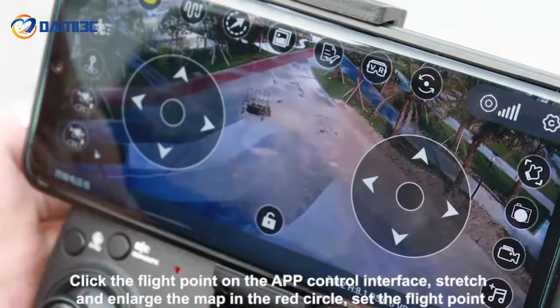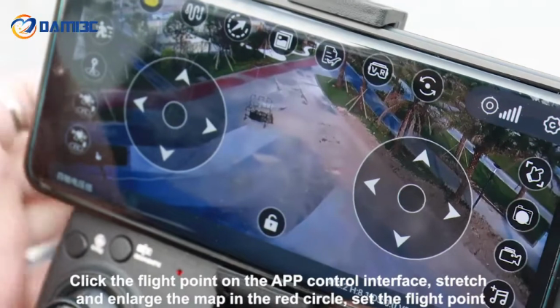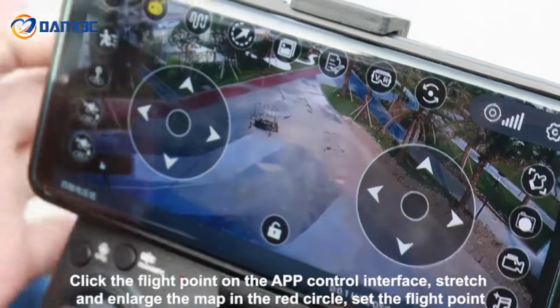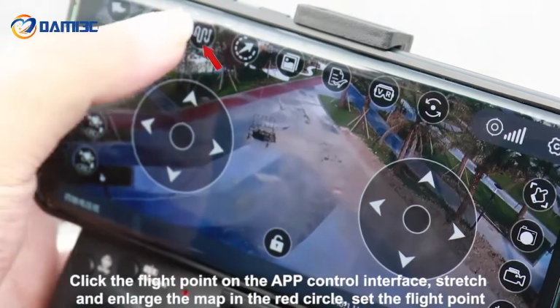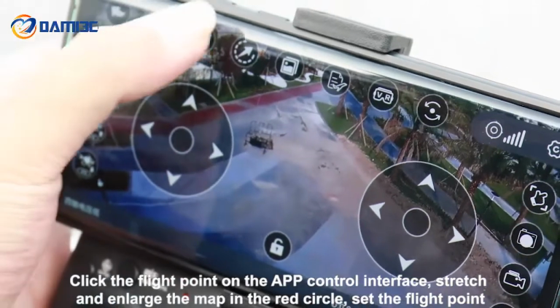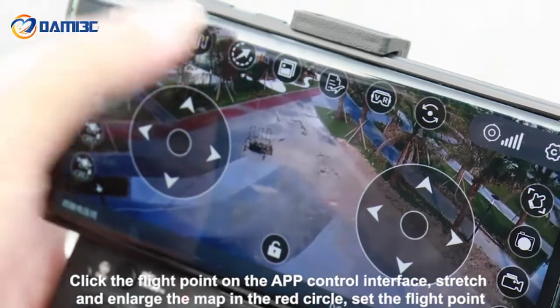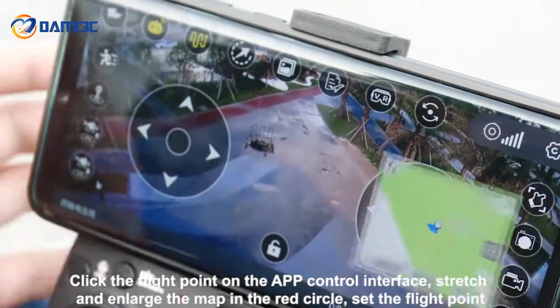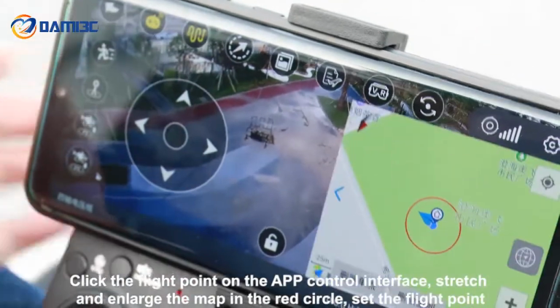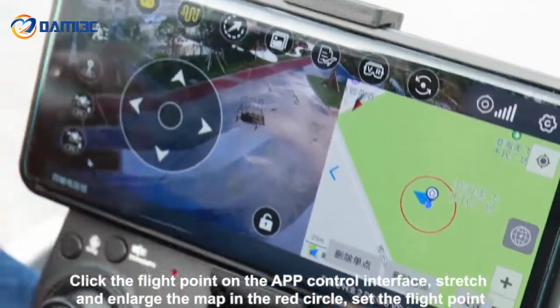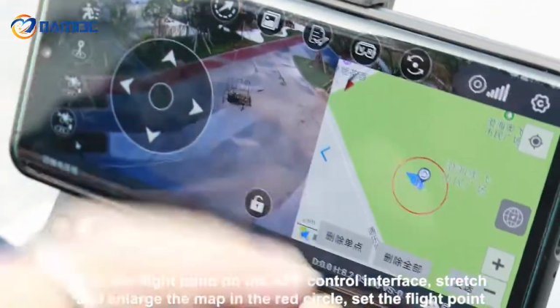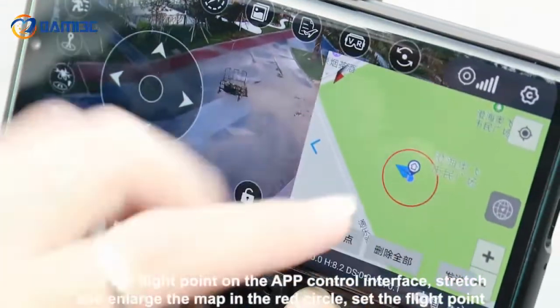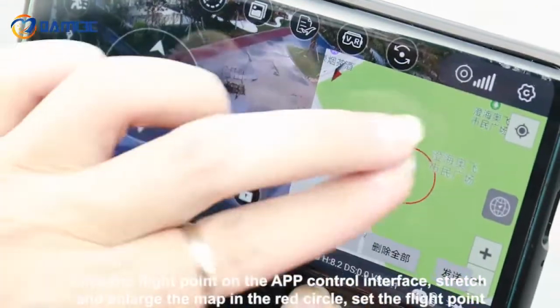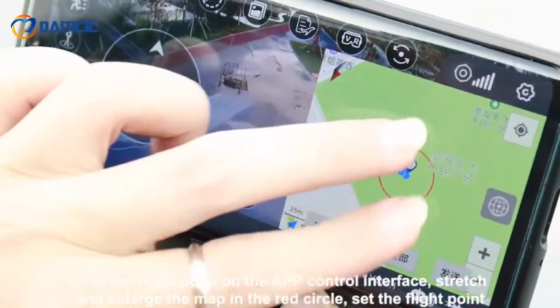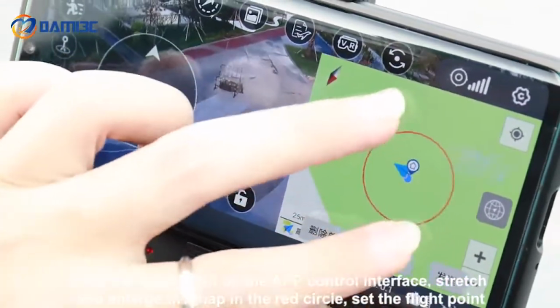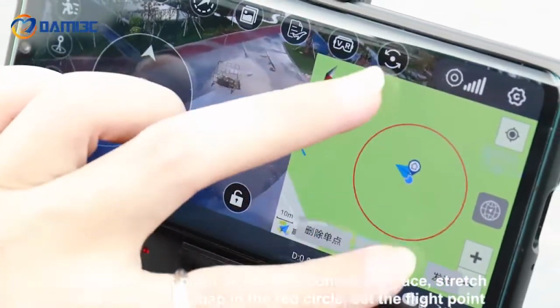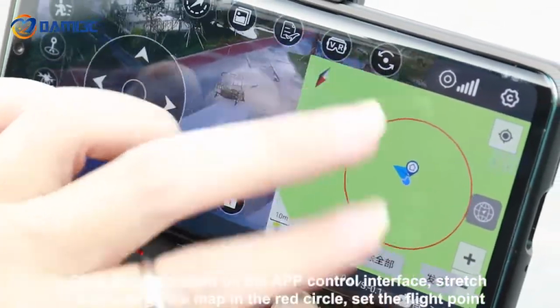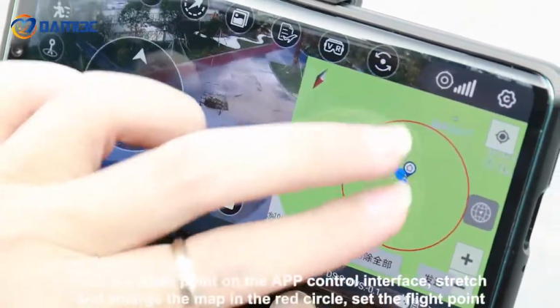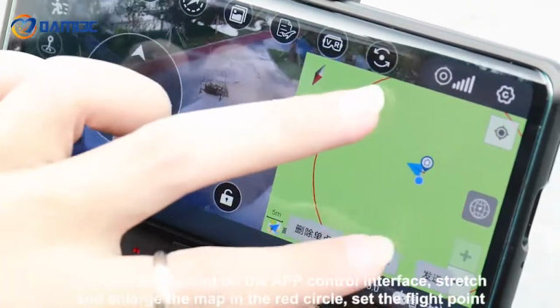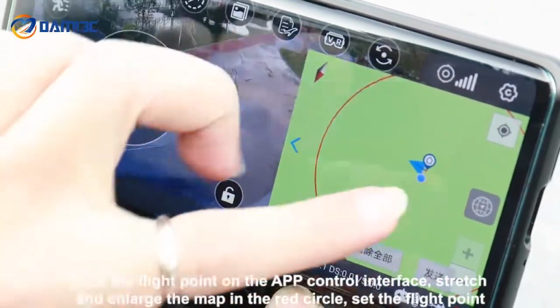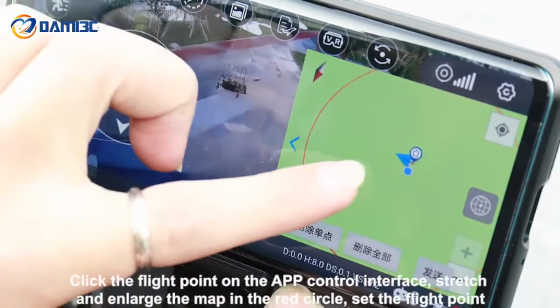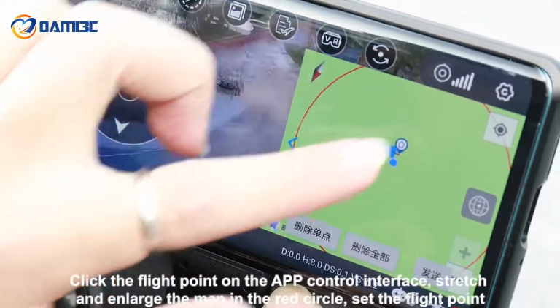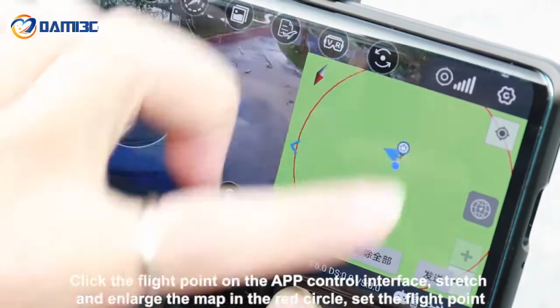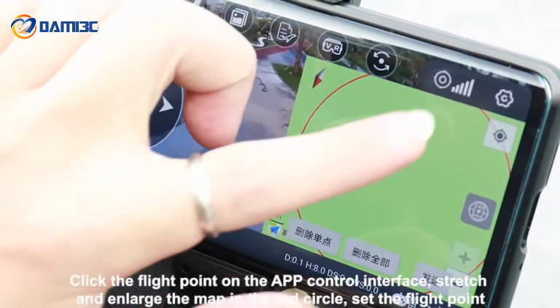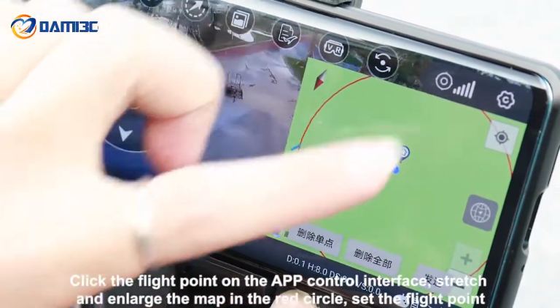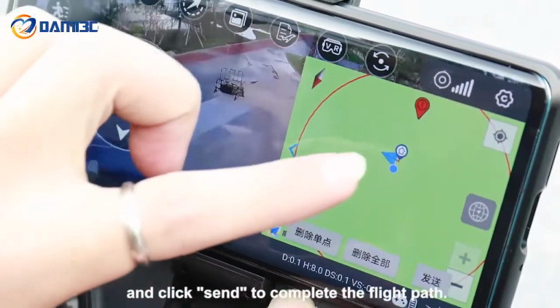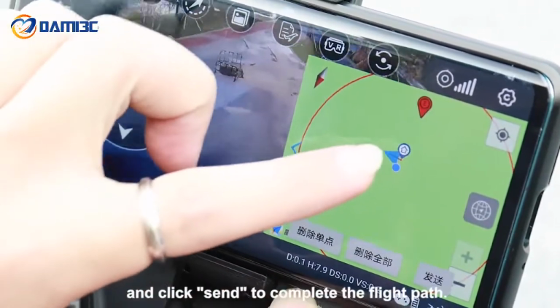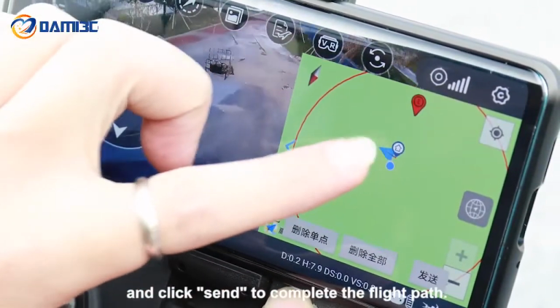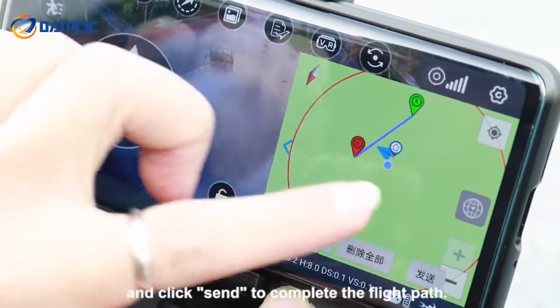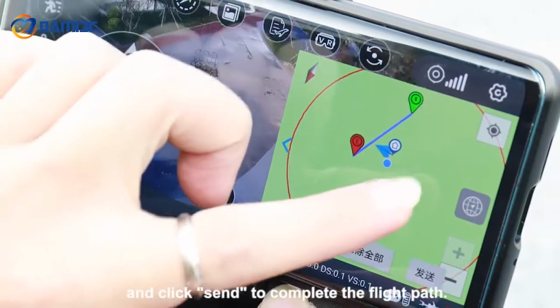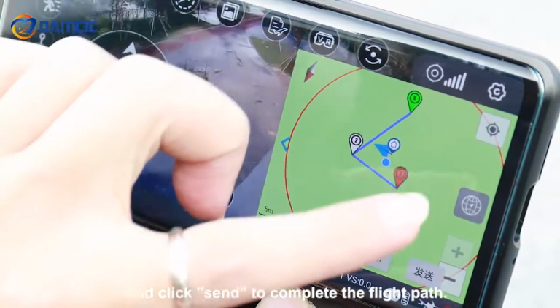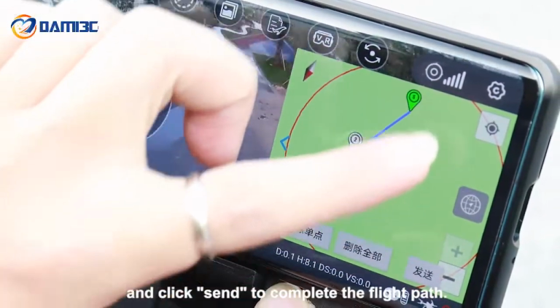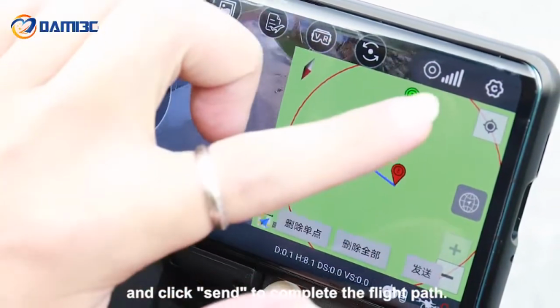Click the flight point on the app control interface. Stretch and enlarge the map, set the flight point within the red circle, and click send to complete the flight path.